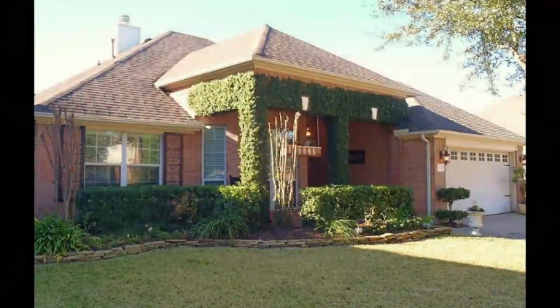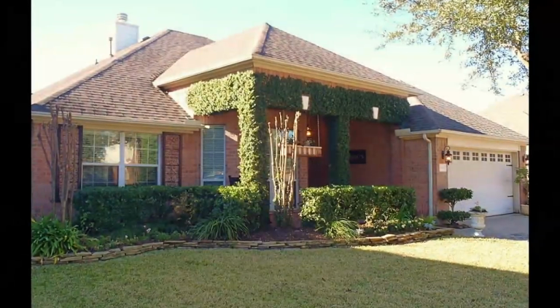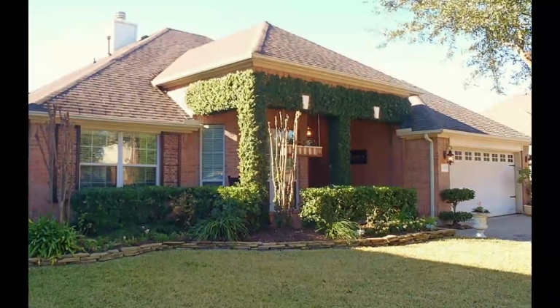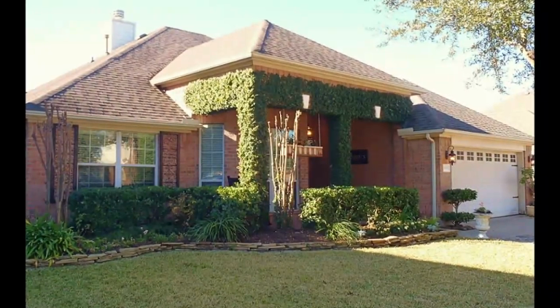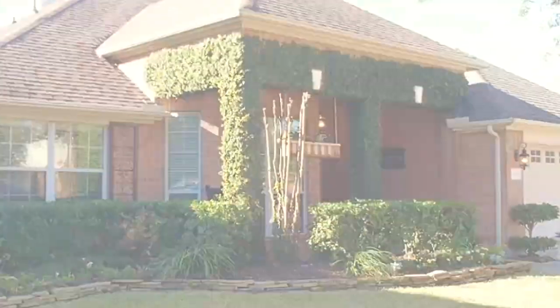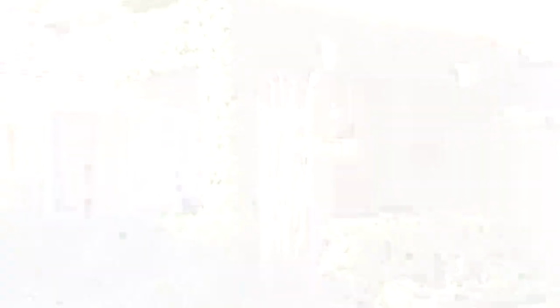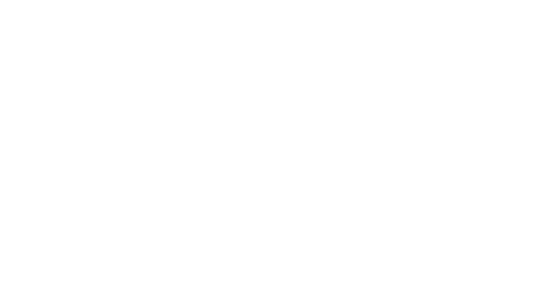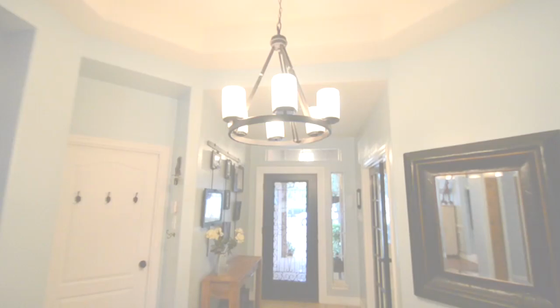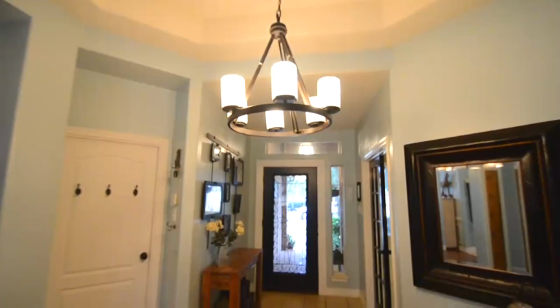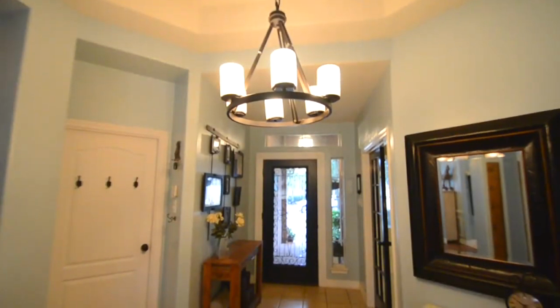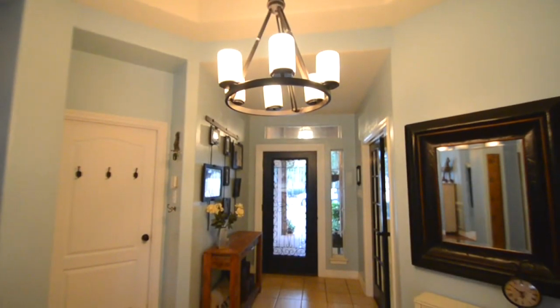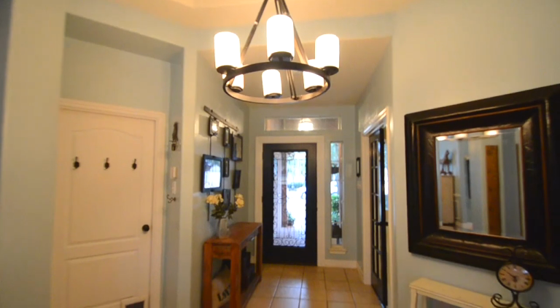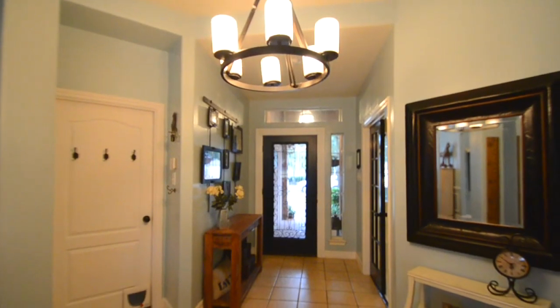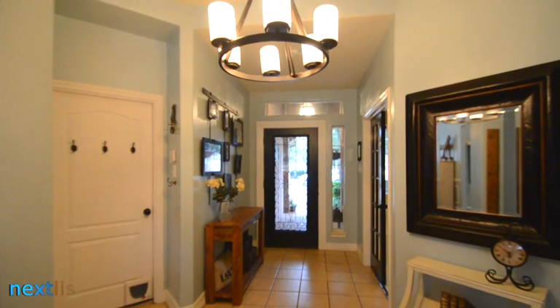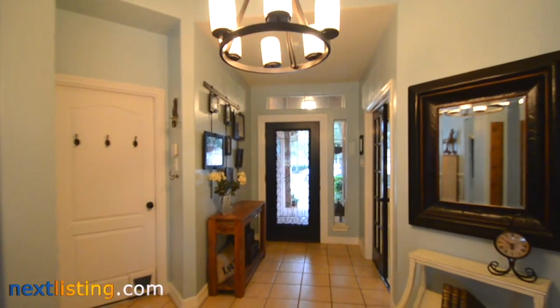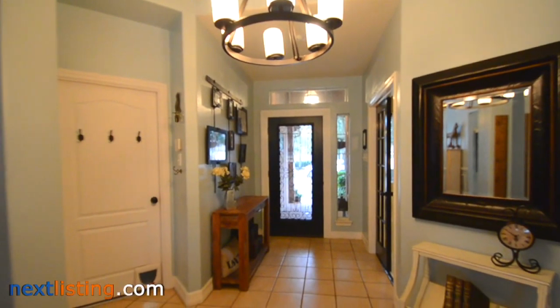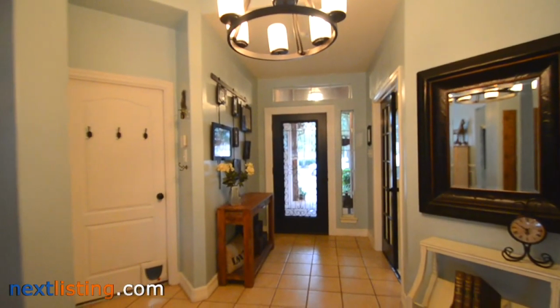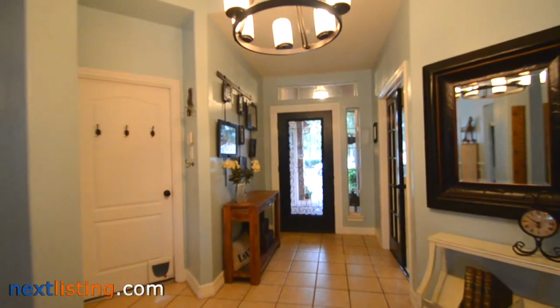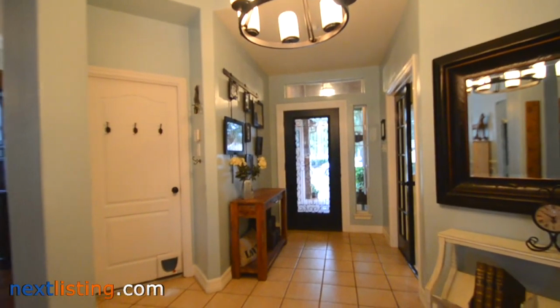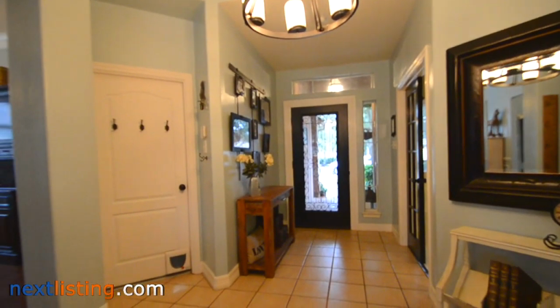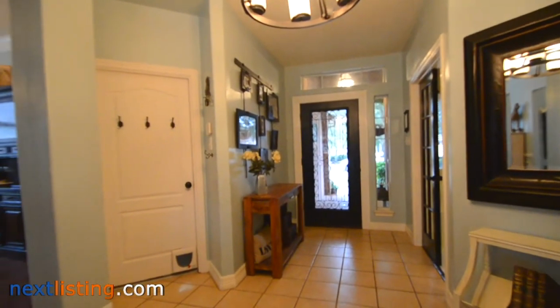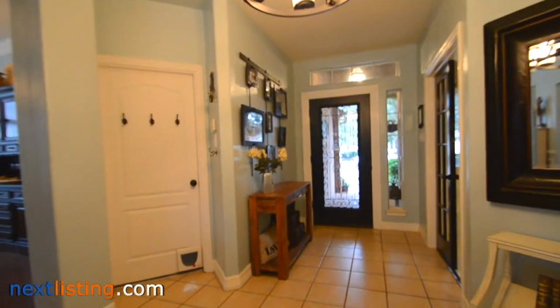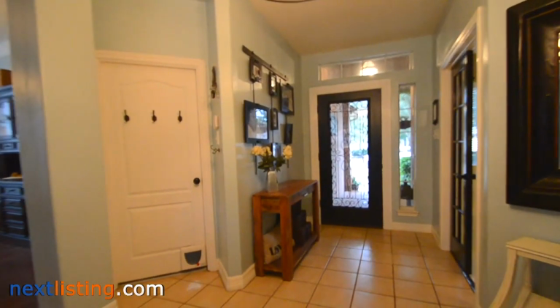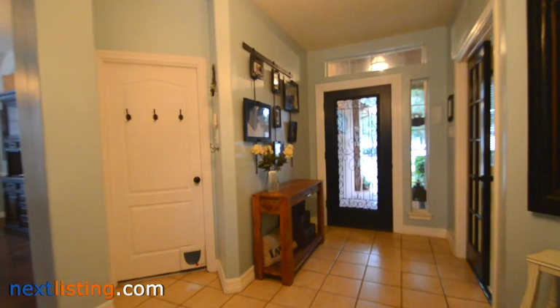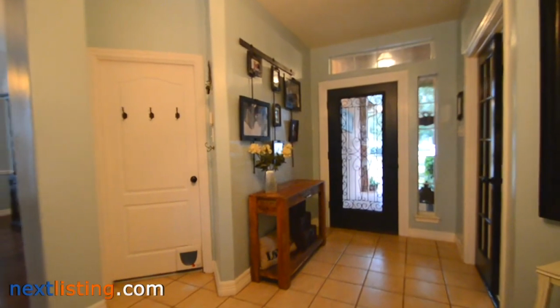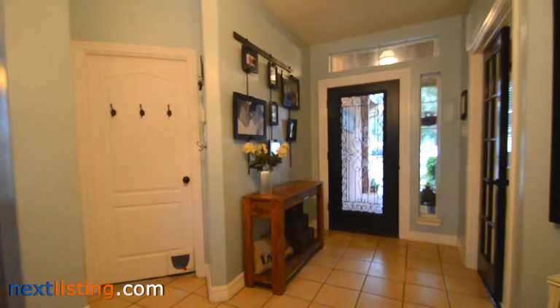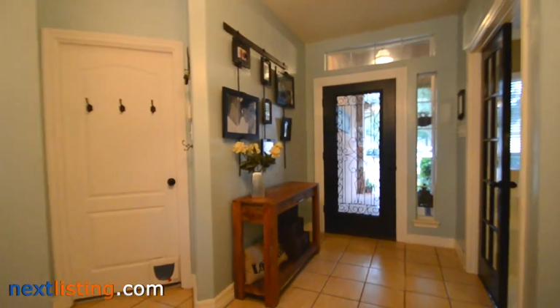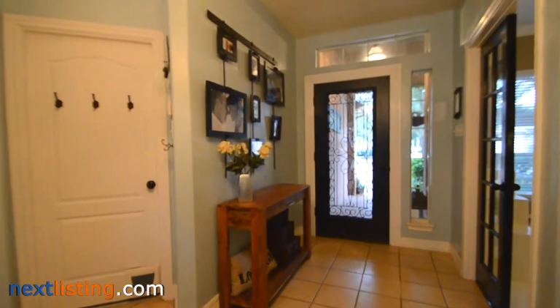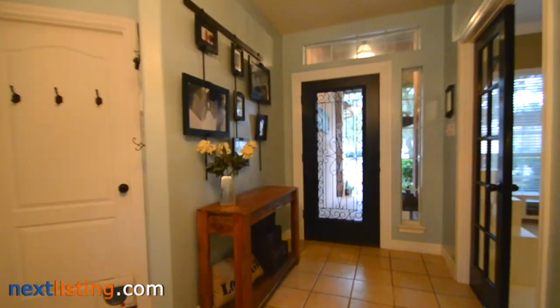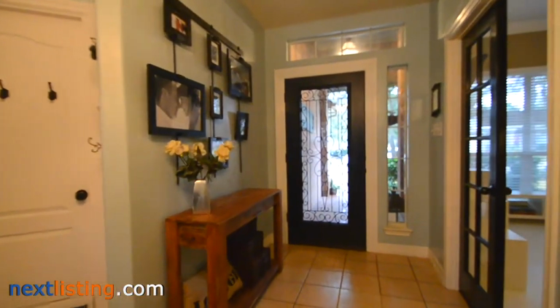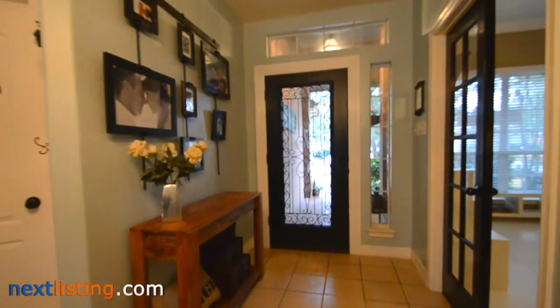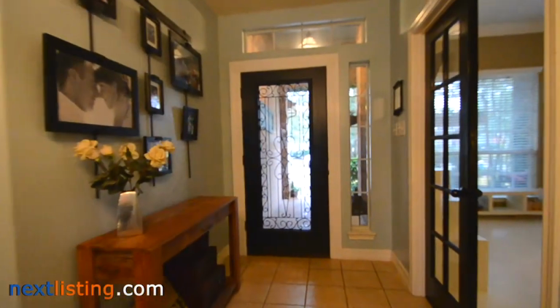Welcome to the open house tour of this home. You will be able to experience walking through this home as if you were there. This home has four bedrooms and two full baths, located in the Stone Gate subdivision.